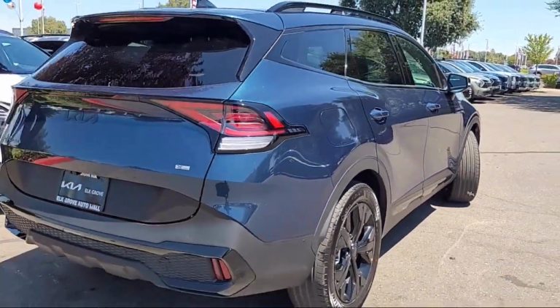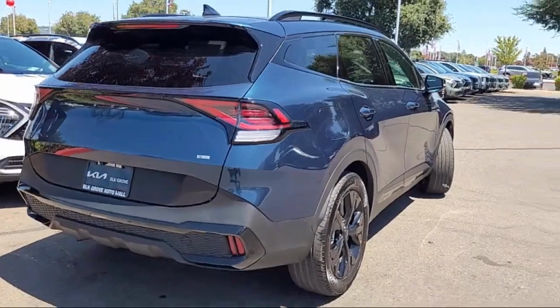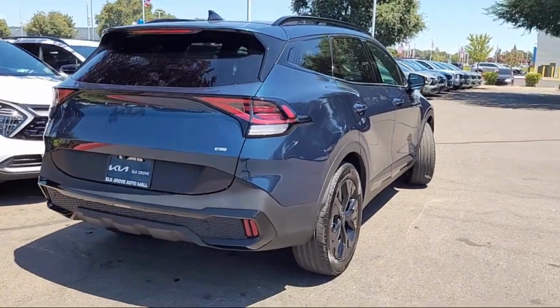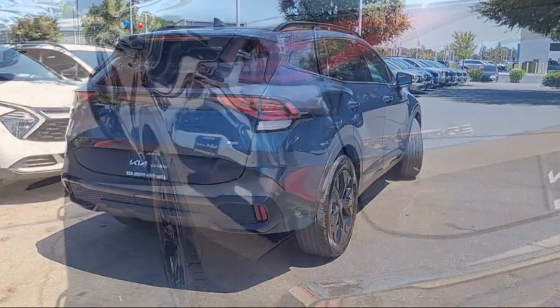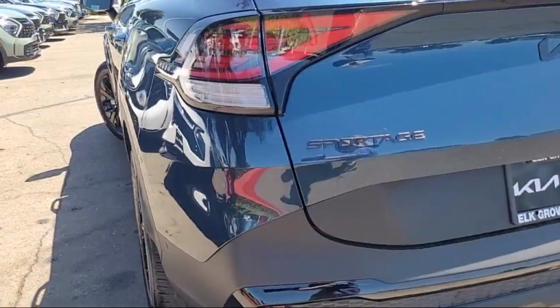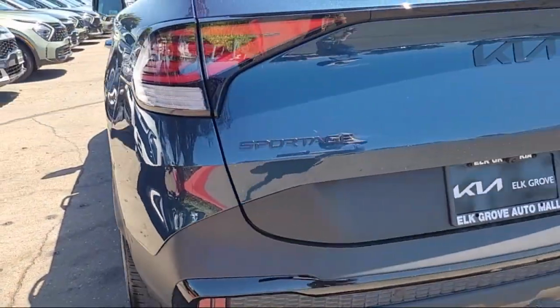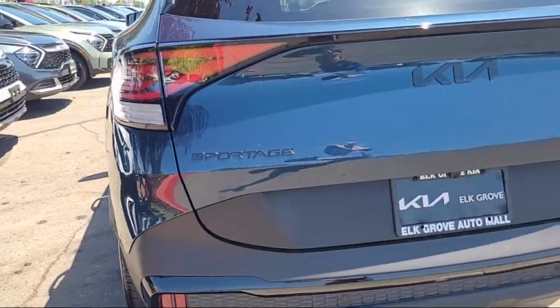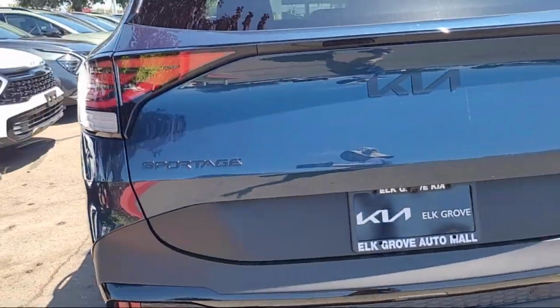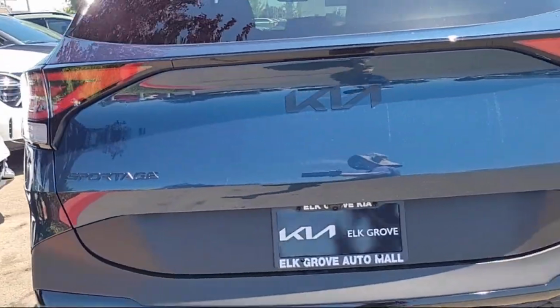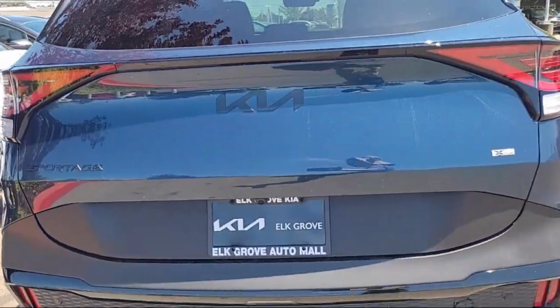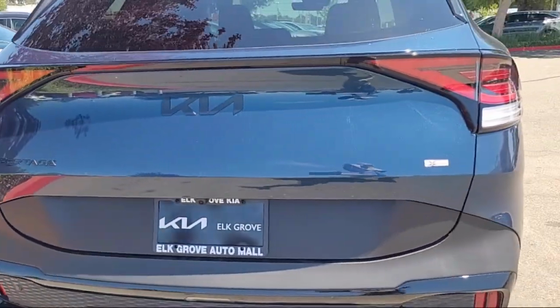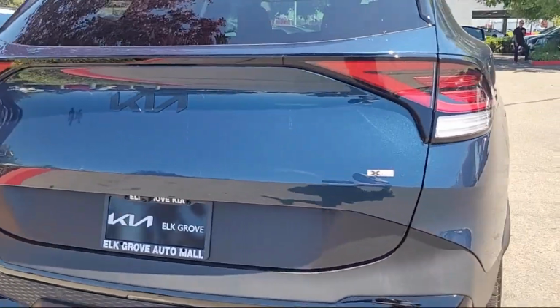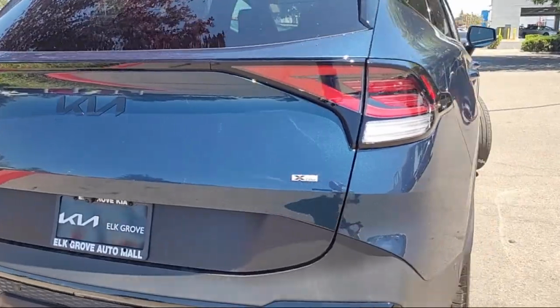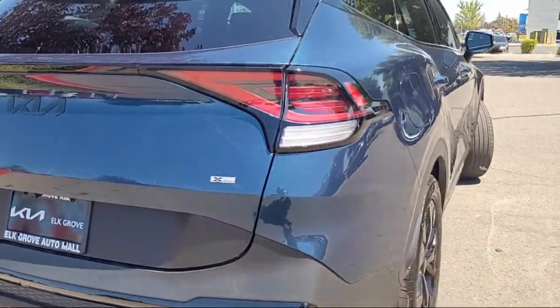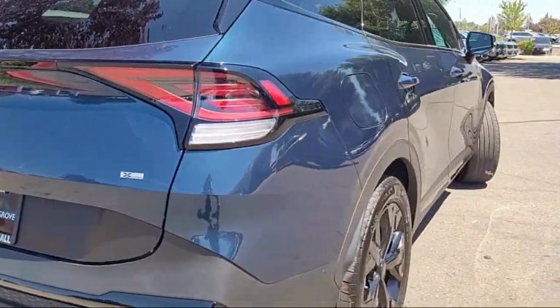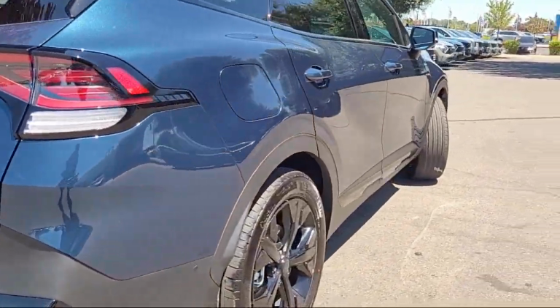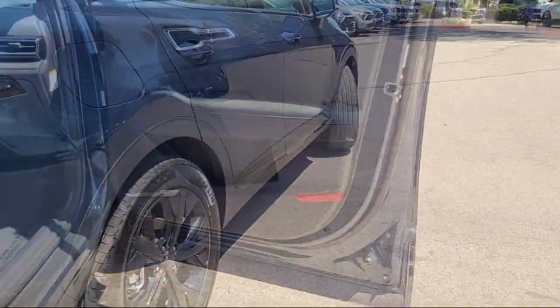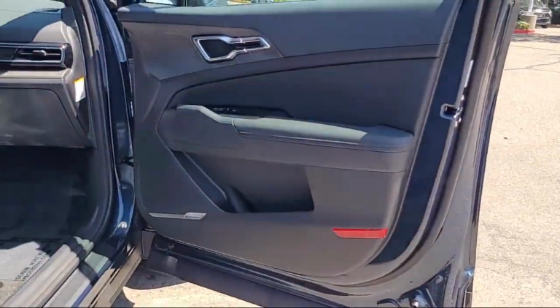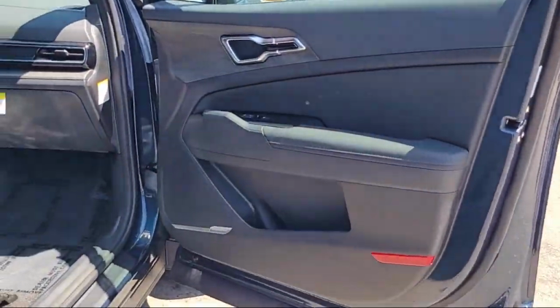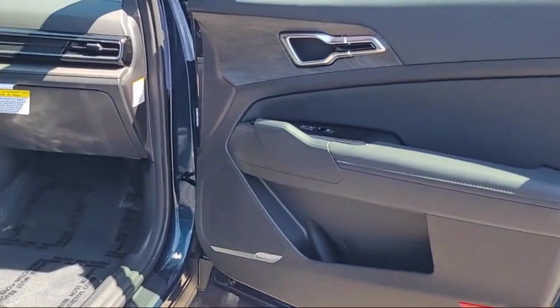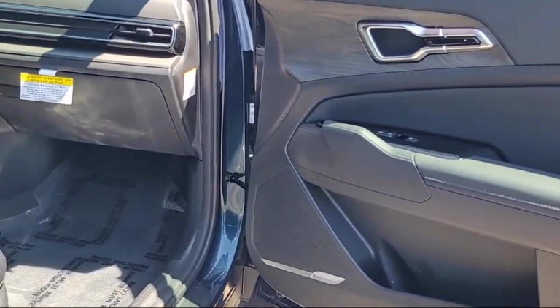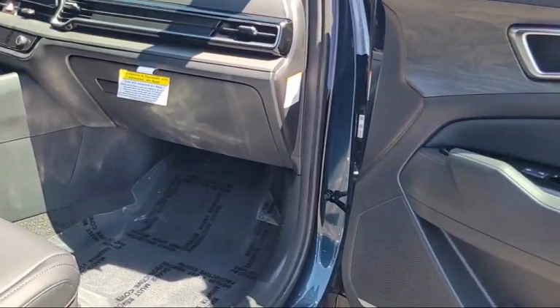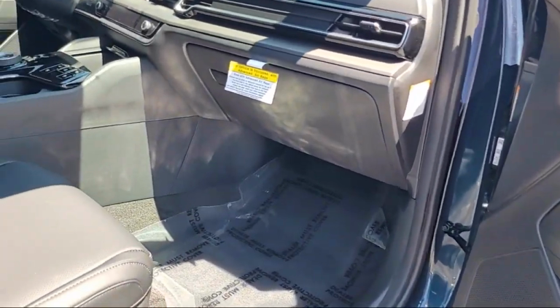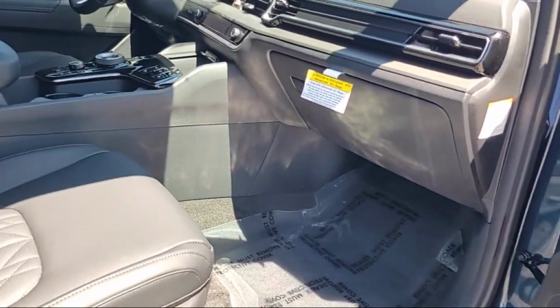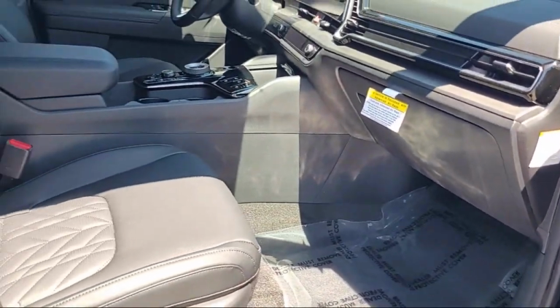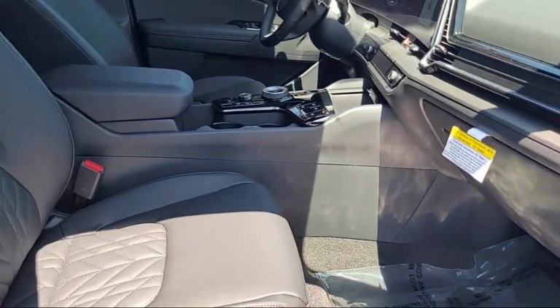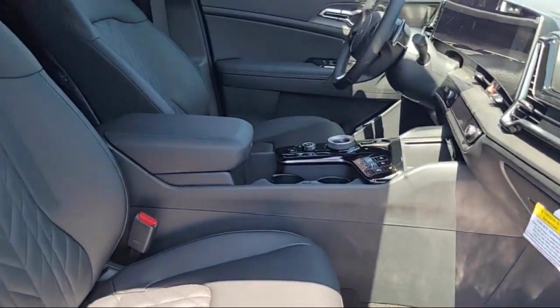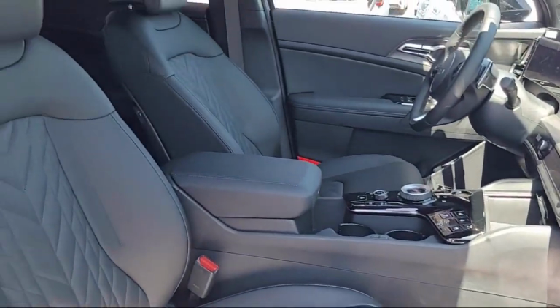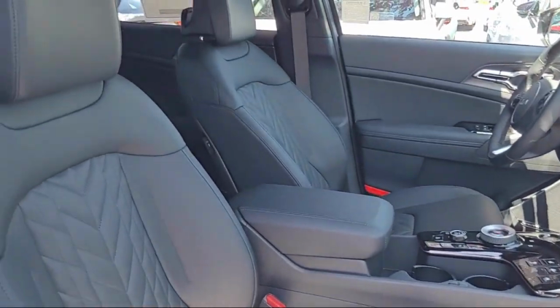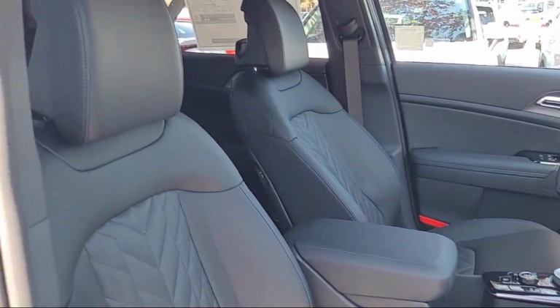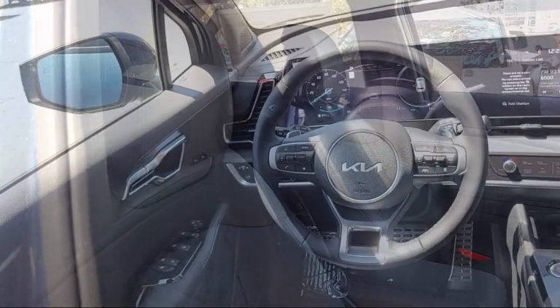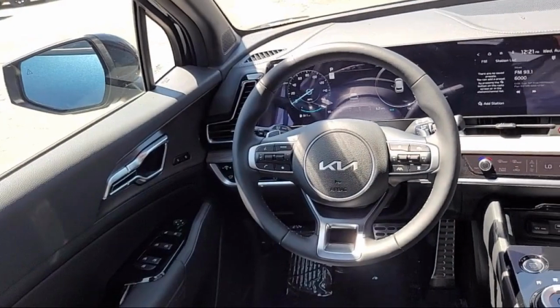Elk Grove Kia is a family owned and operated dealership dedicated to excellence in customer service, and we focus on treating all of our customers like family. Our friendly and knowledgeable staff is here to help you find the car that's just right for you and priced to fit your budget.